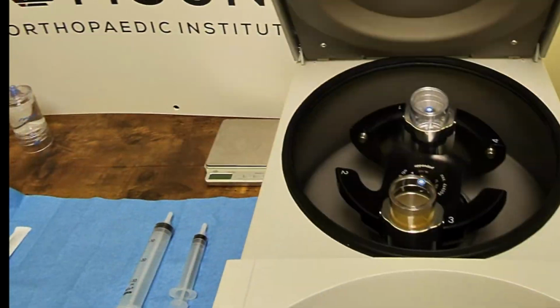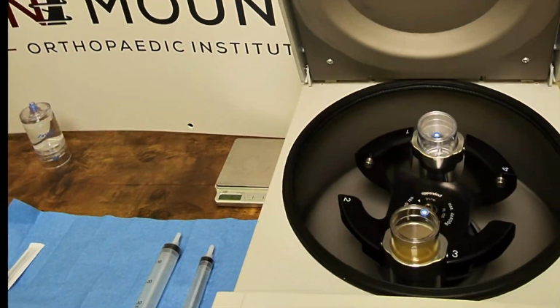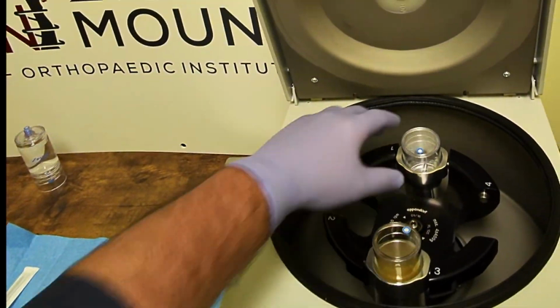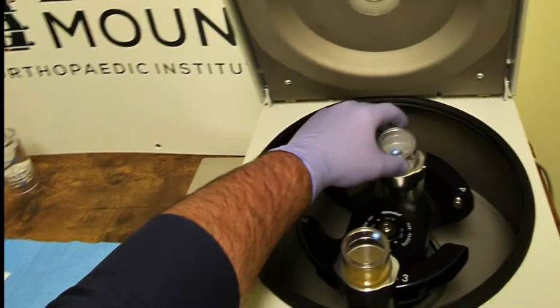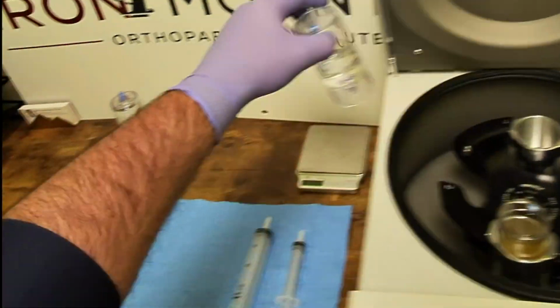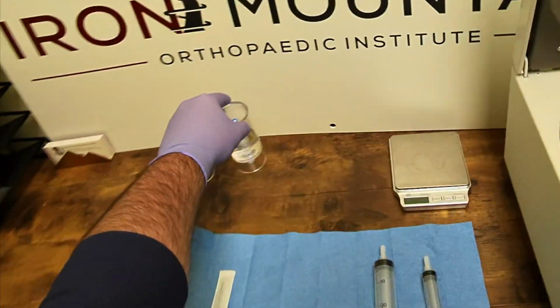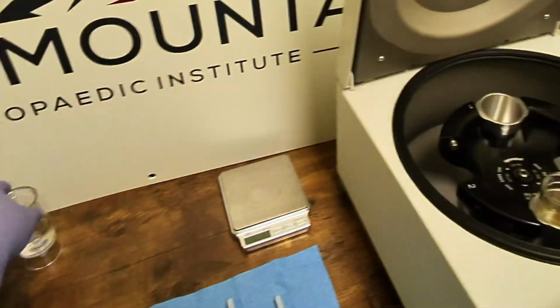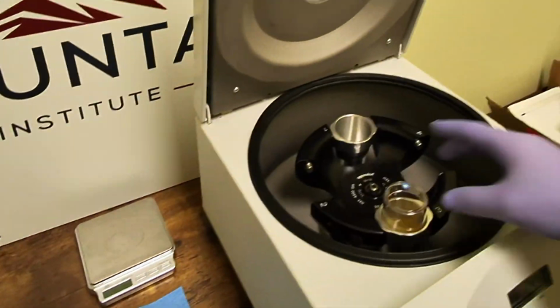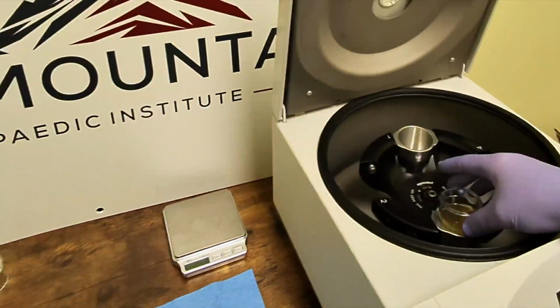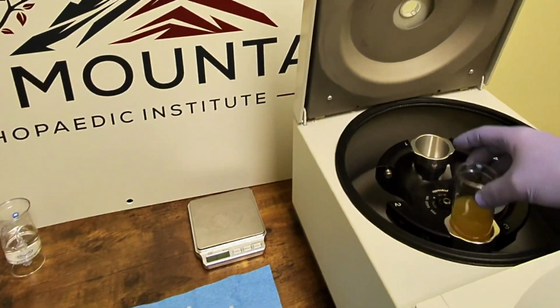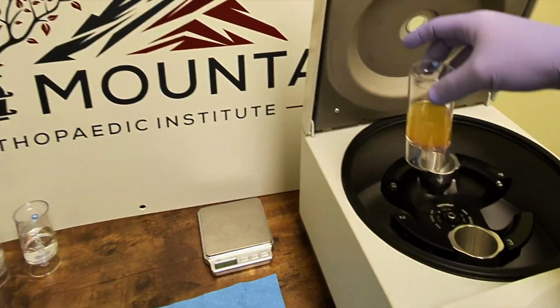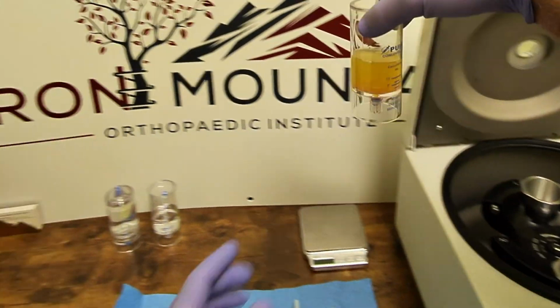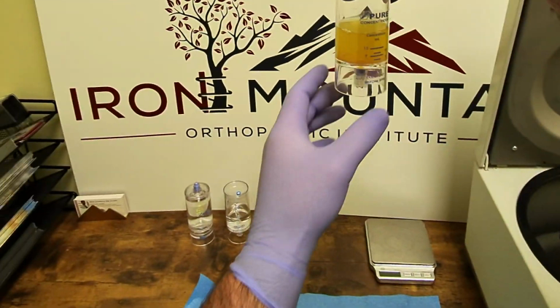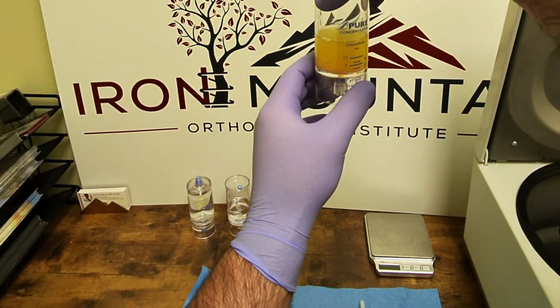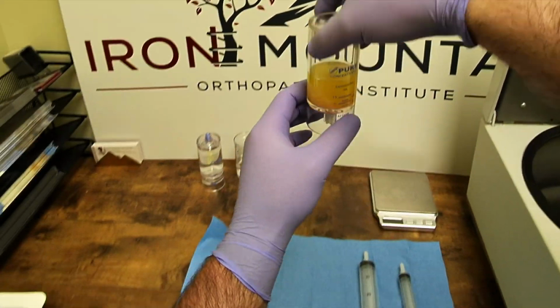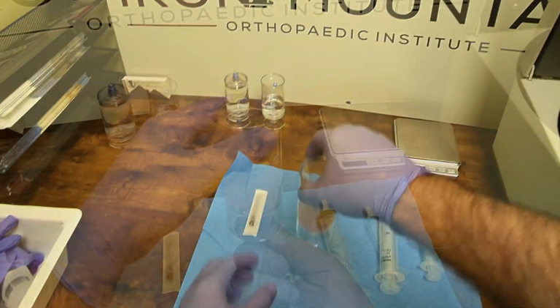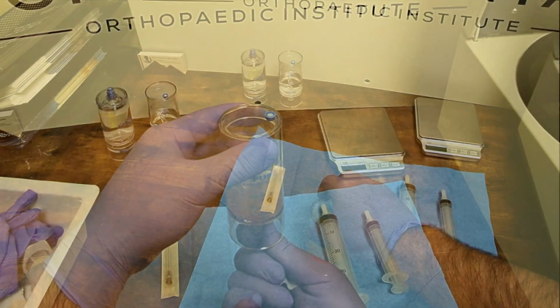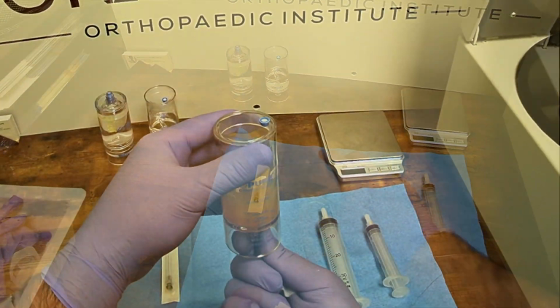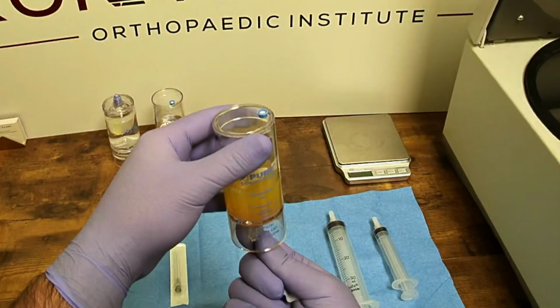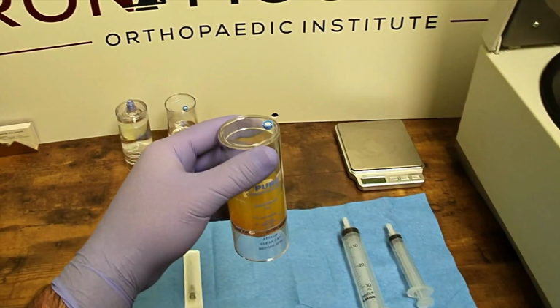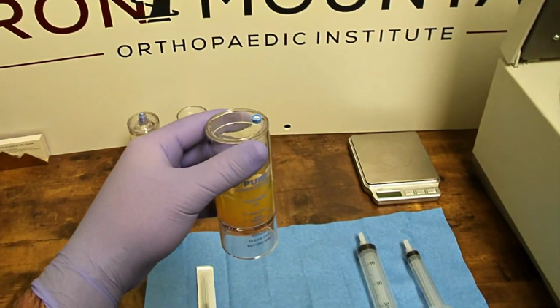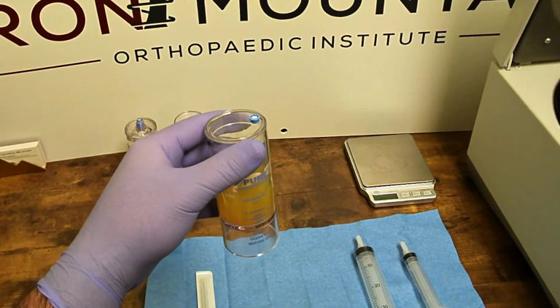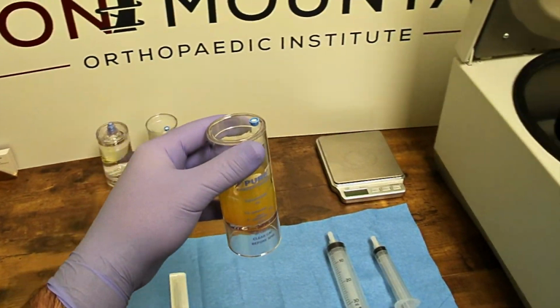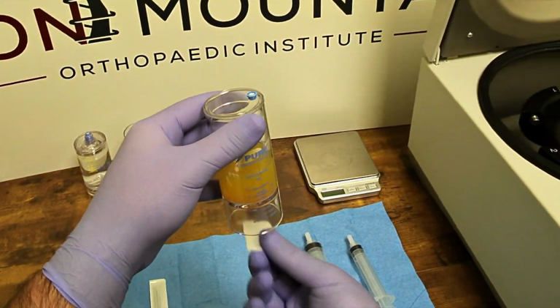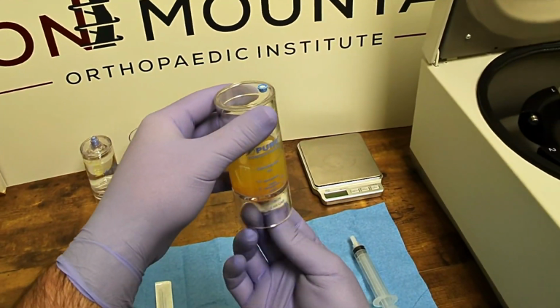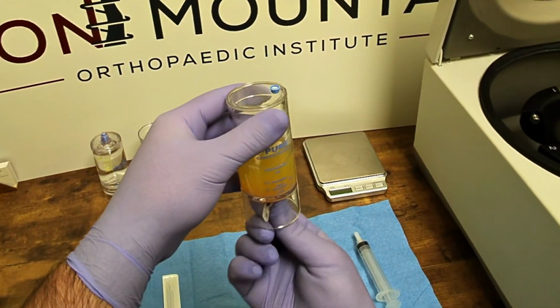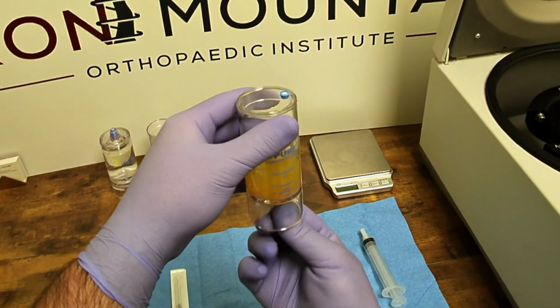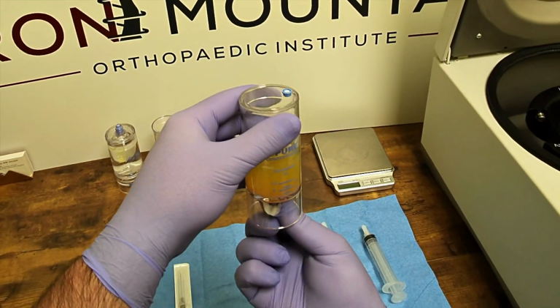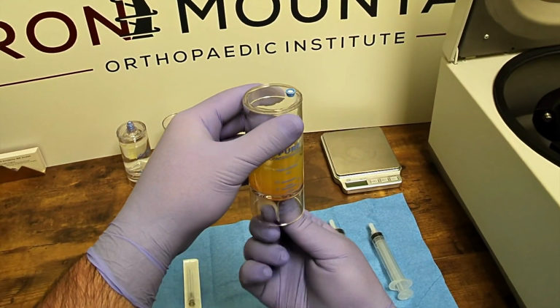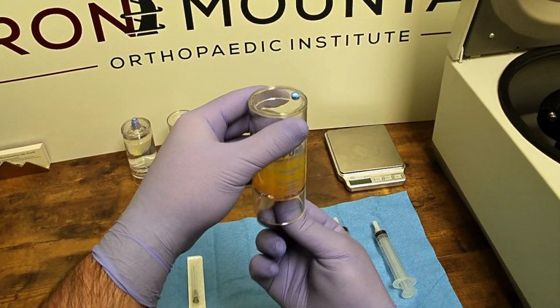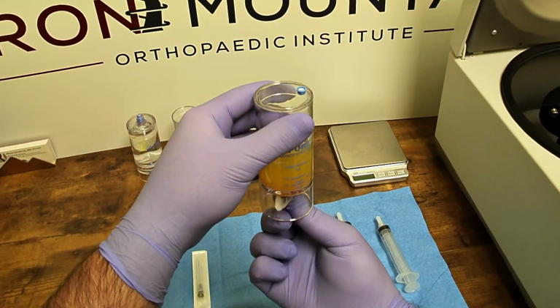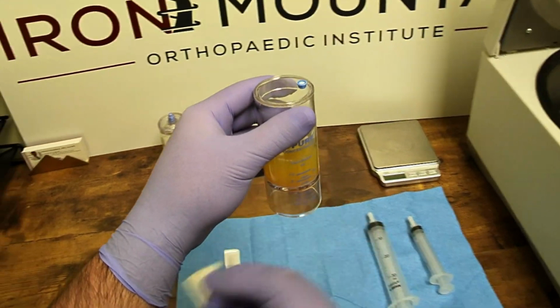Once the spin is complete, you can see the platelet concentrate buffy coat is separated out at the bottom of the concentrator device, with the platelet poor plasma at the top.